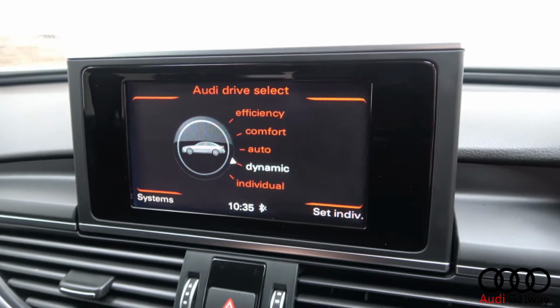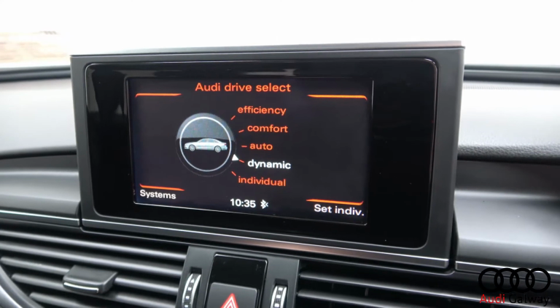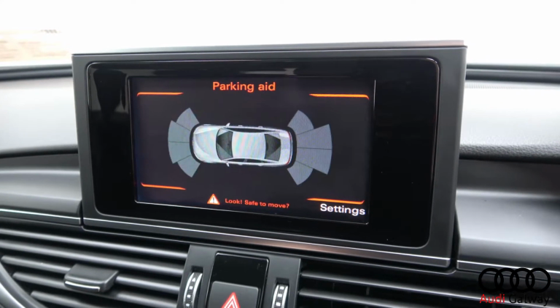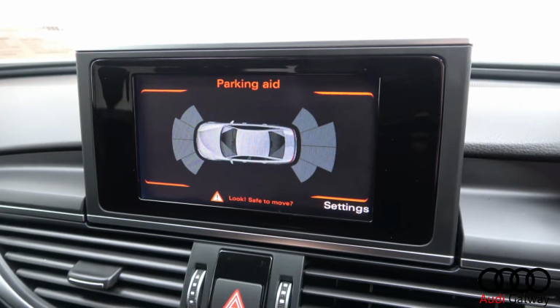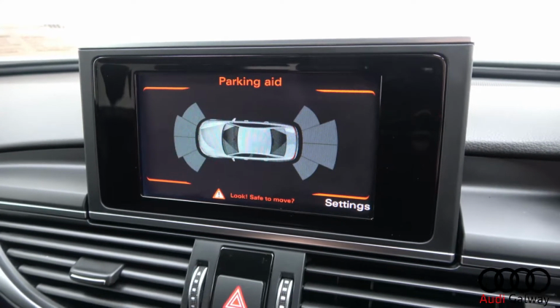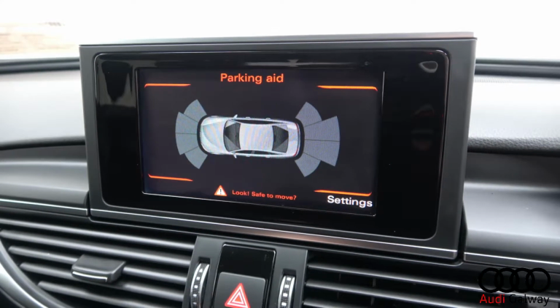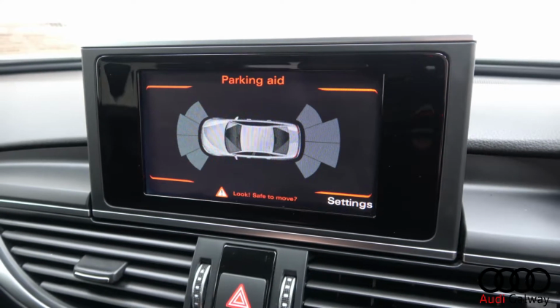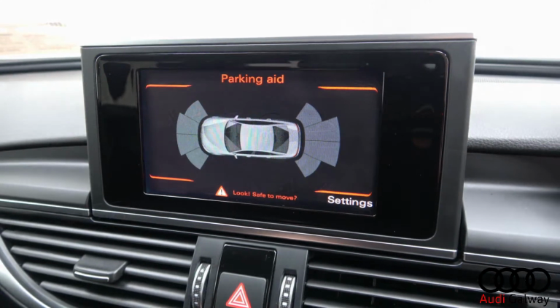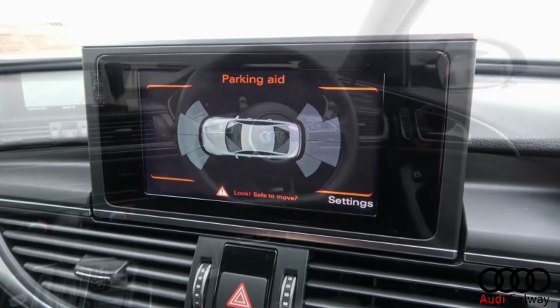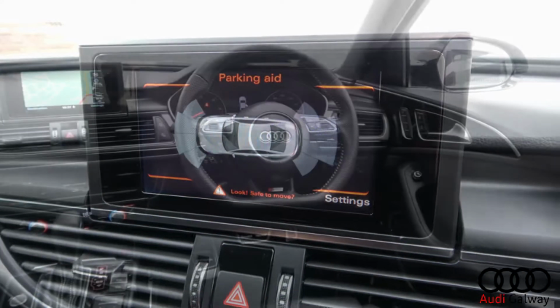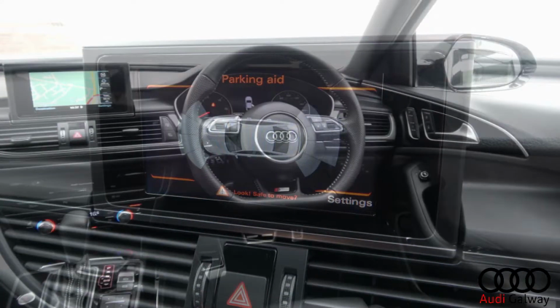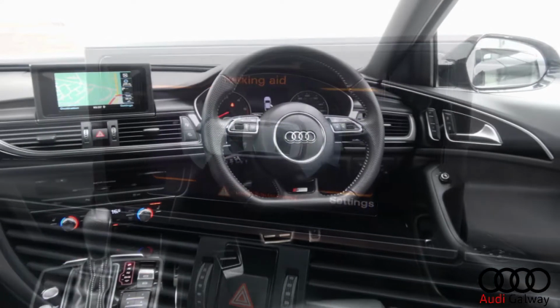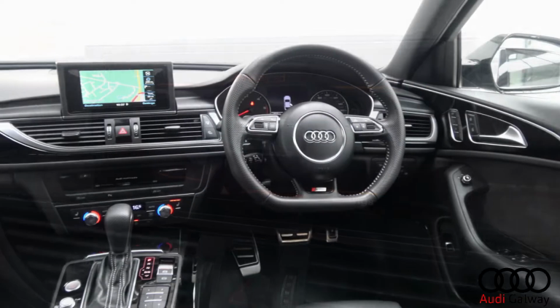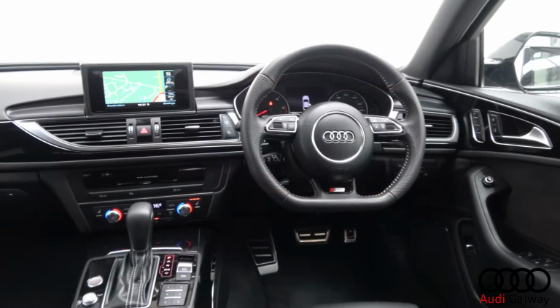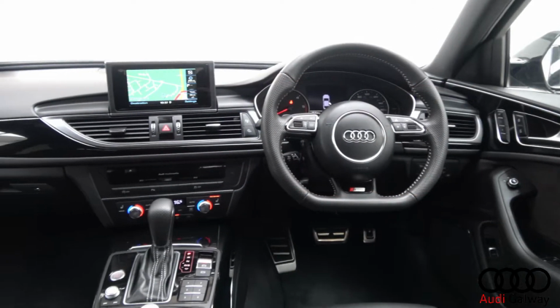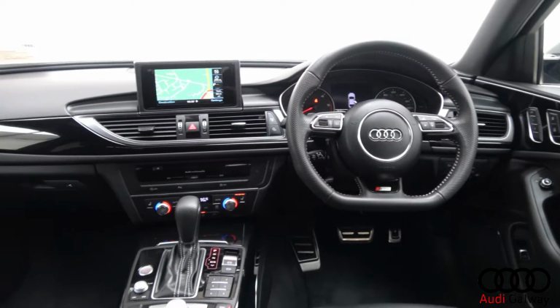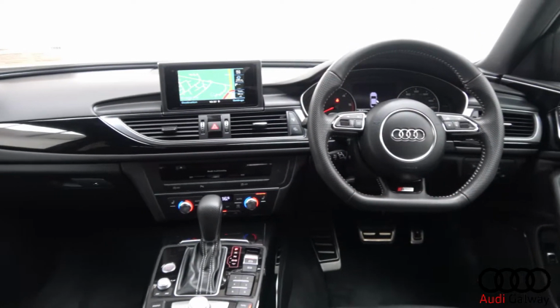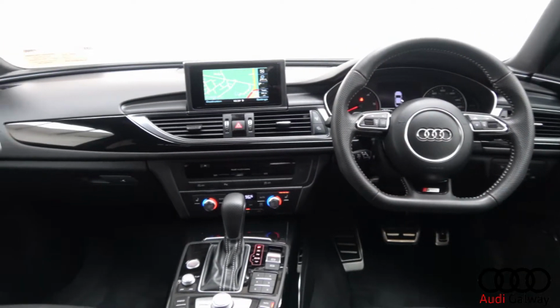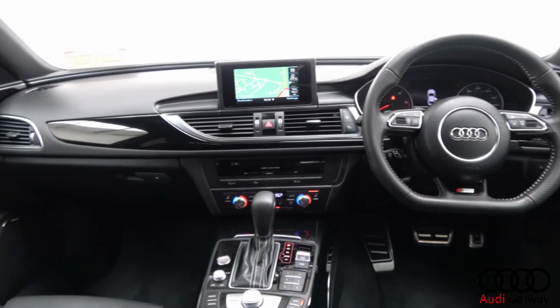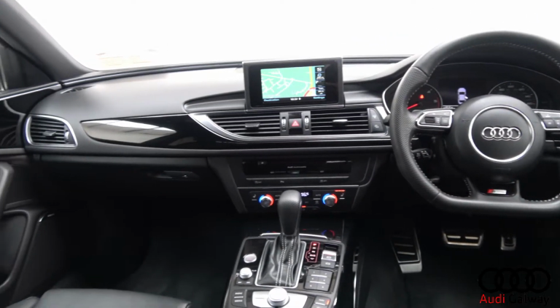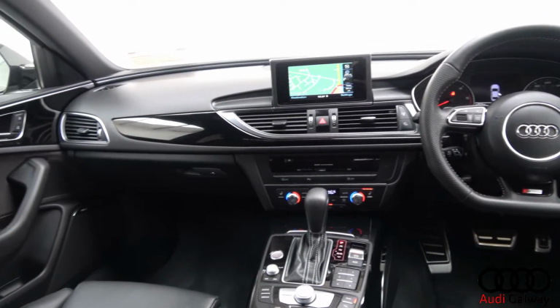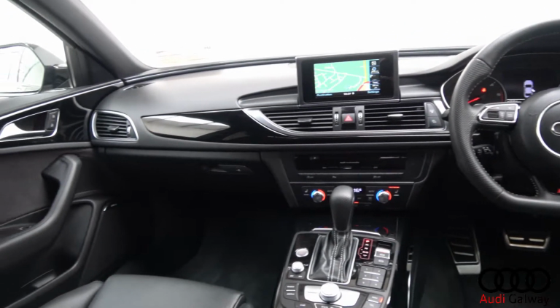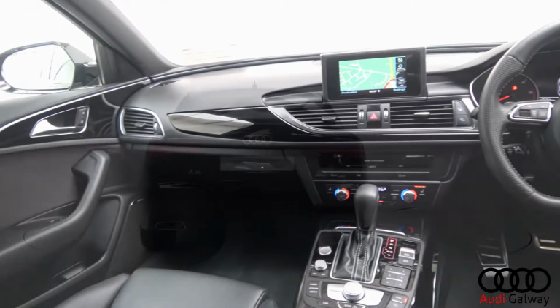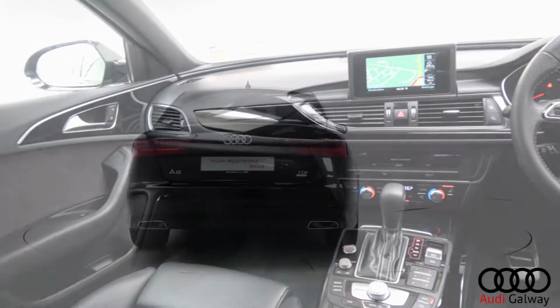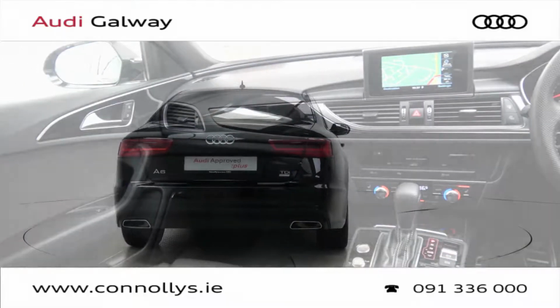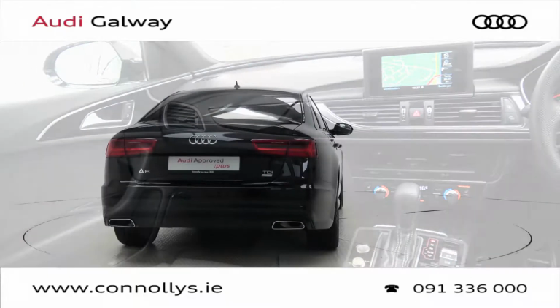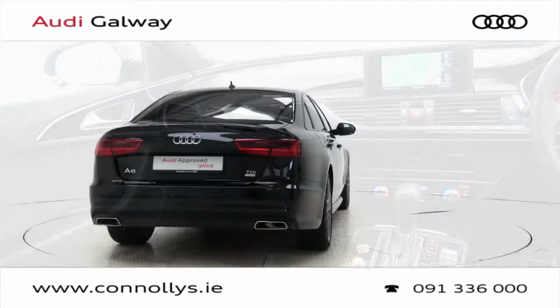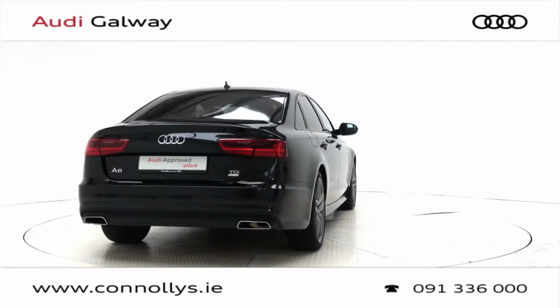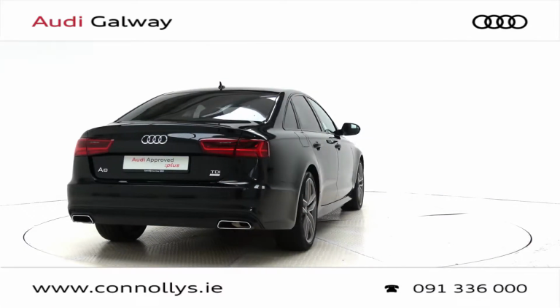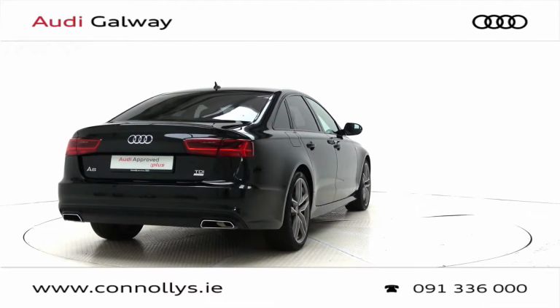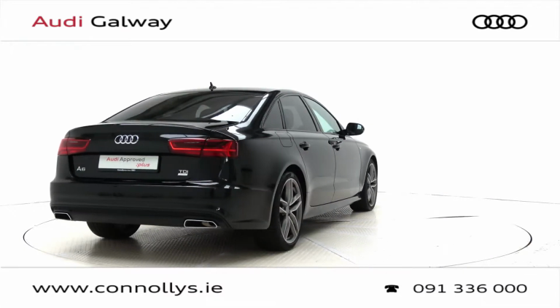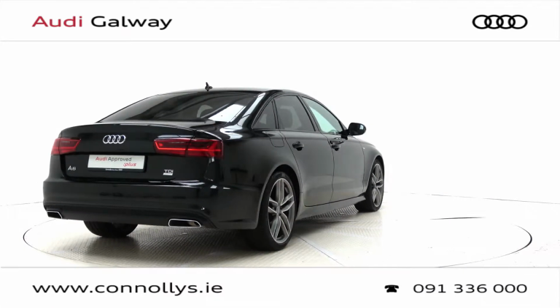Front and rear parking aid, Bluetooth connectivity, Bose sound system, S-line flat bottom multifunction leather steering wheel, keyless ignition and cruise control.